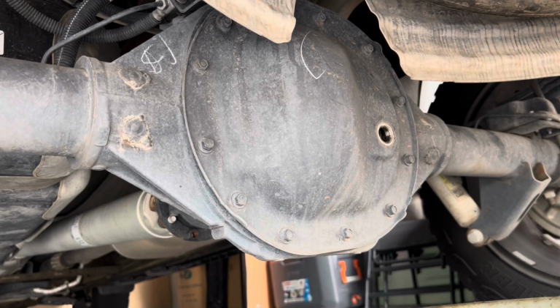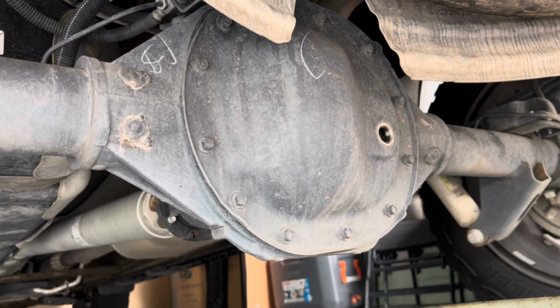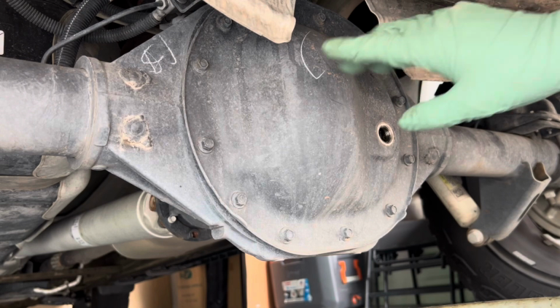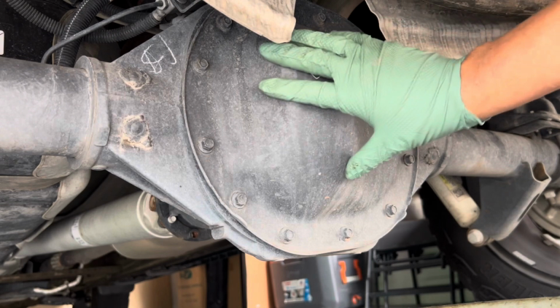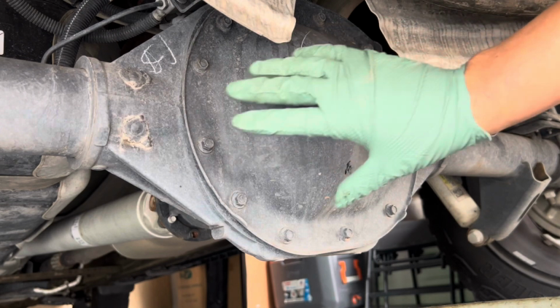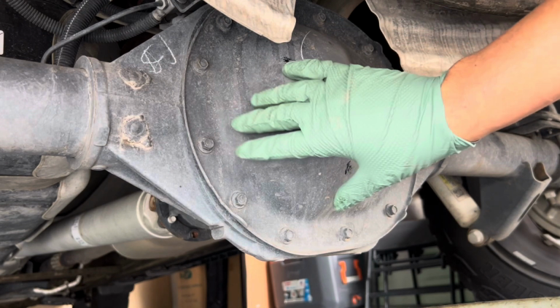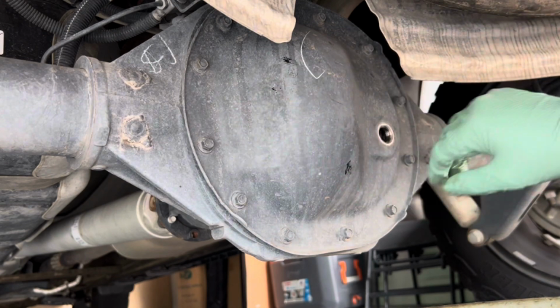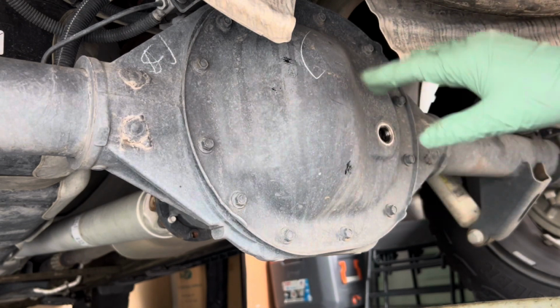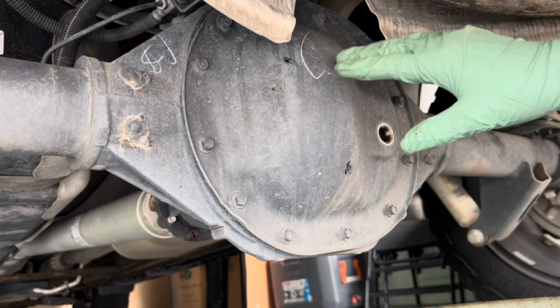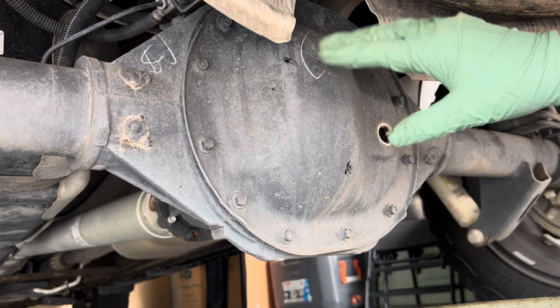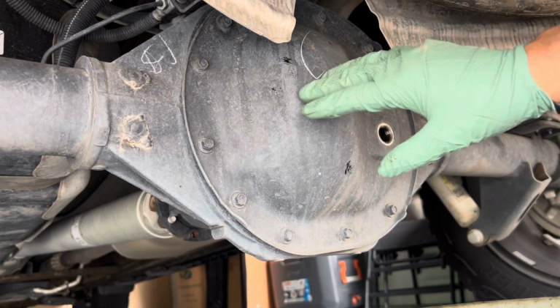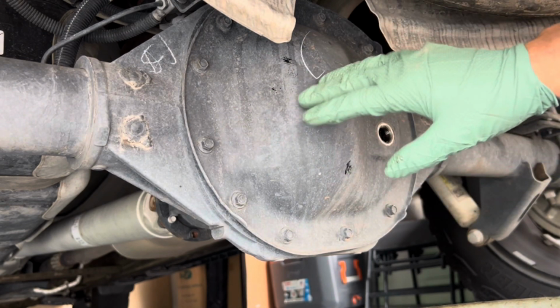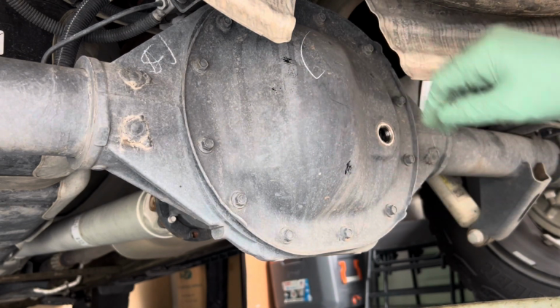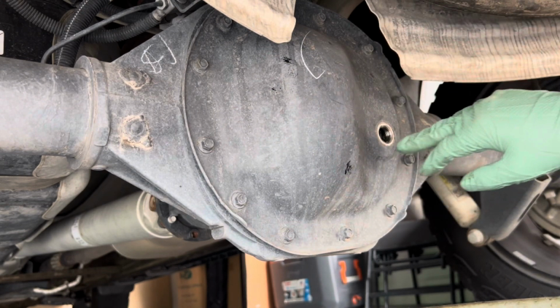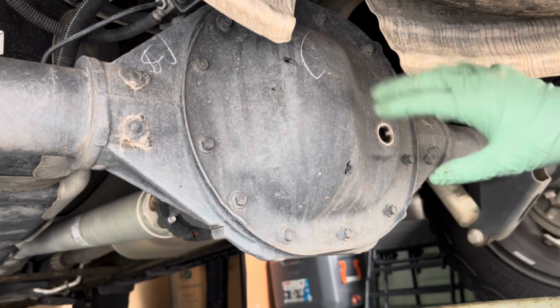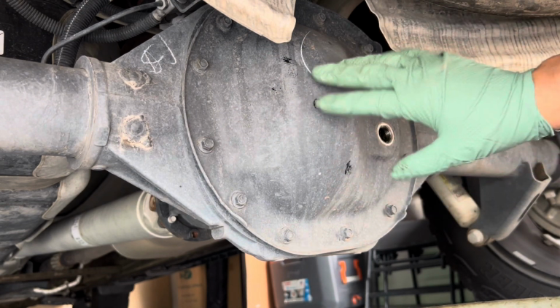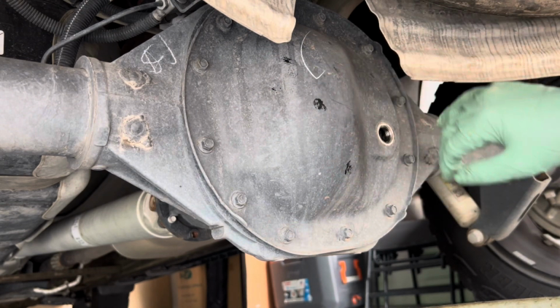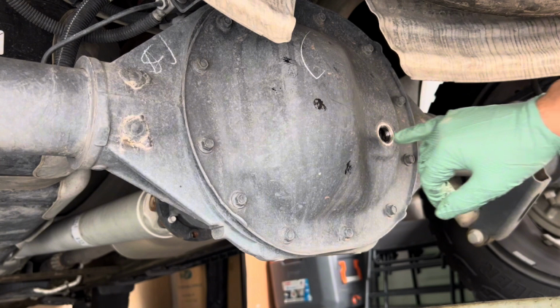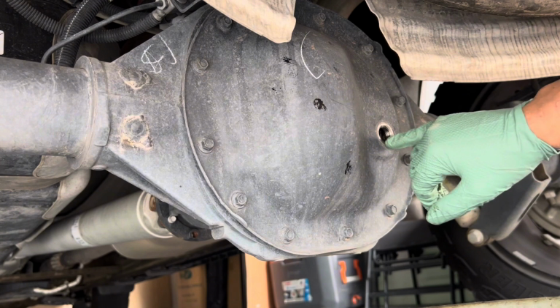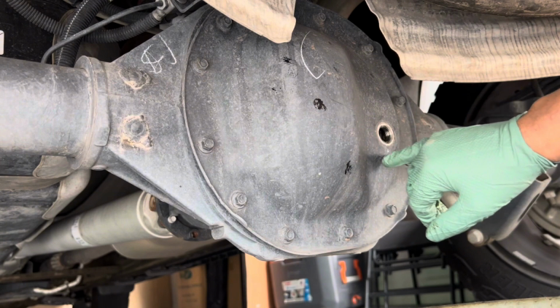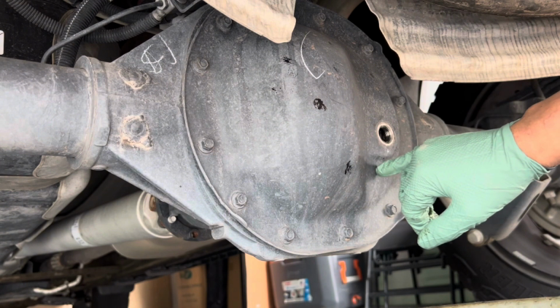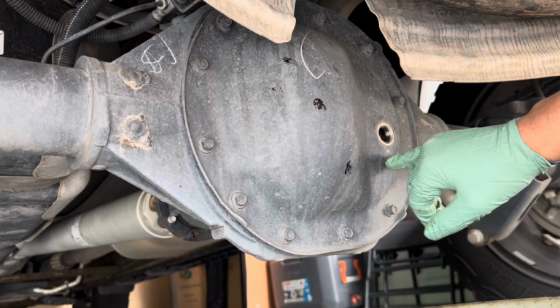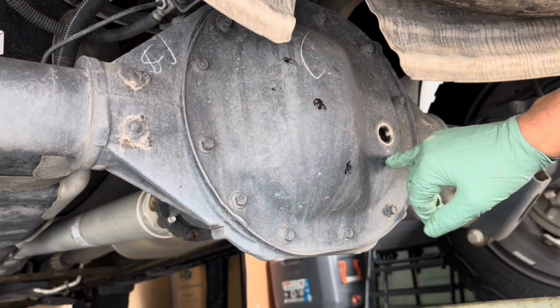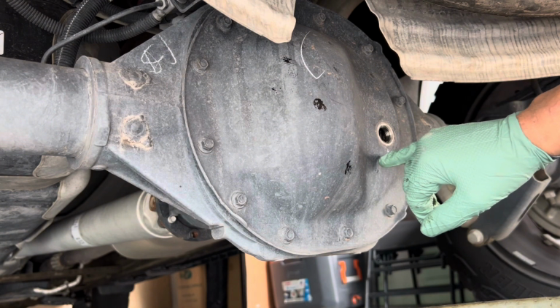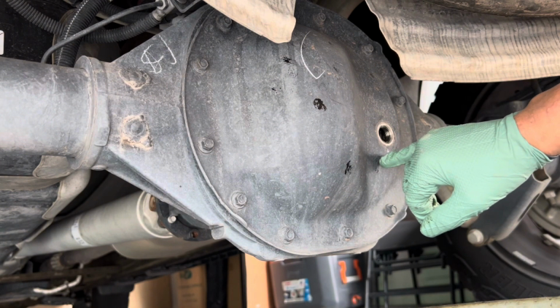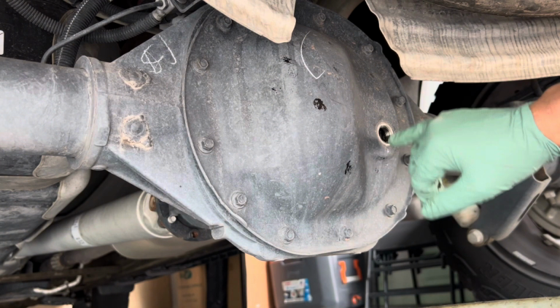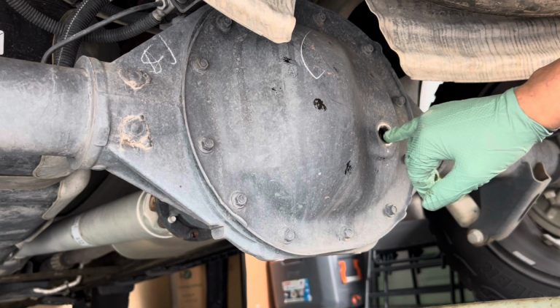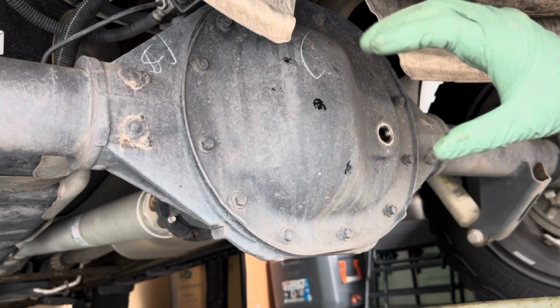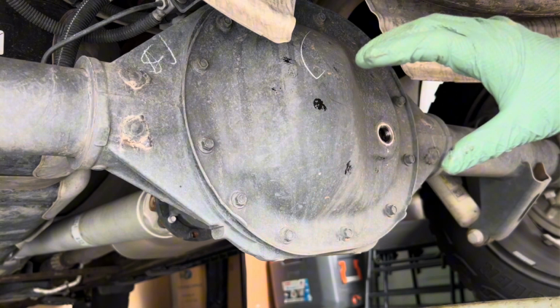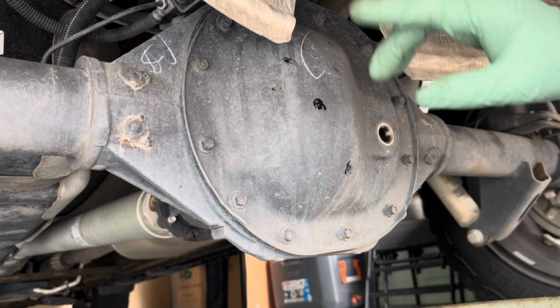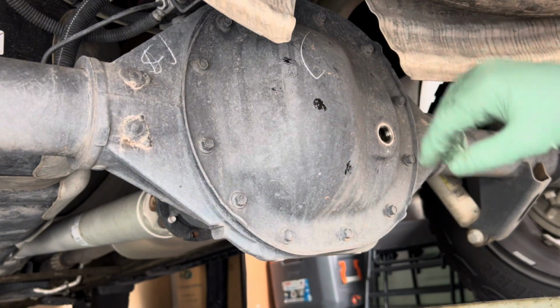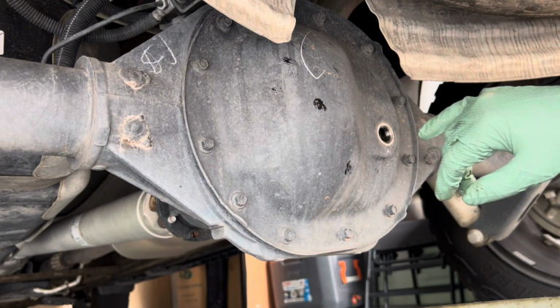There is a procedure when you go to fill it up. Even though there are specifications on this SU7, you have to be a certain amount below the fill line. I will put the specs once we fill it up.